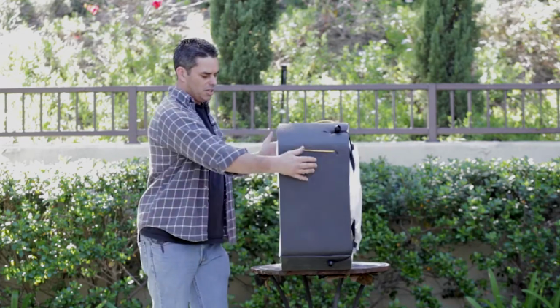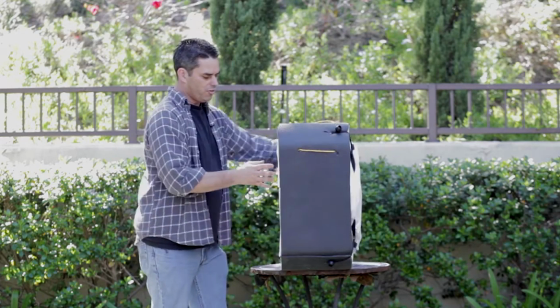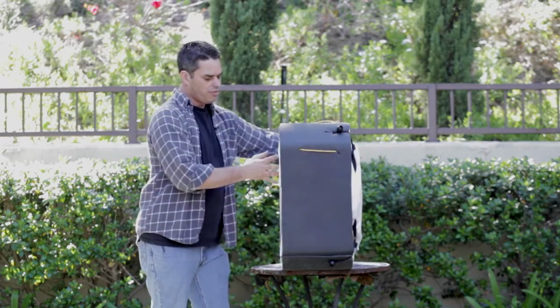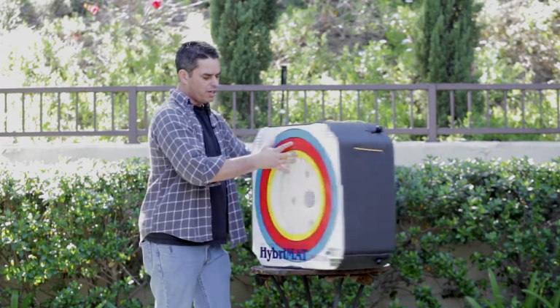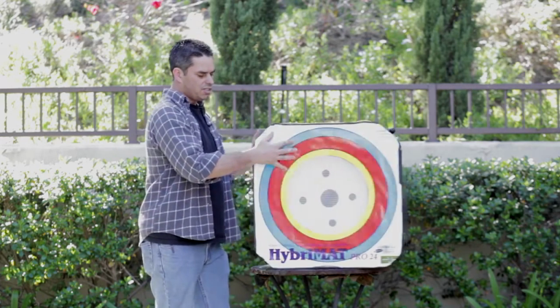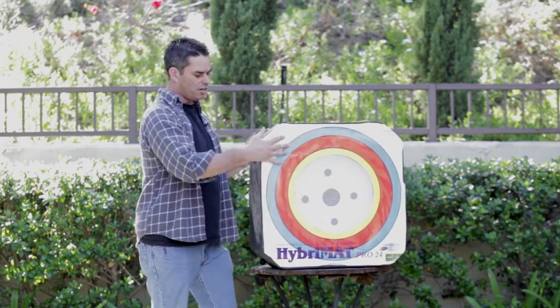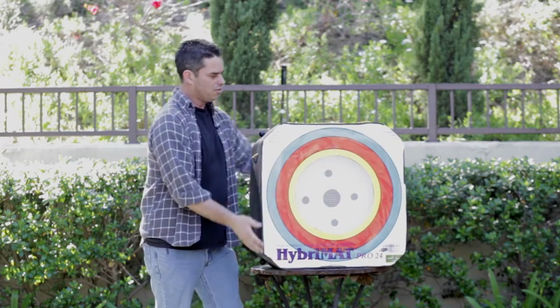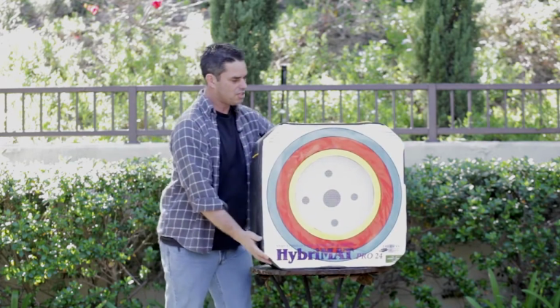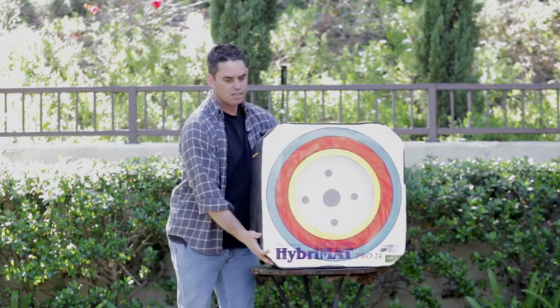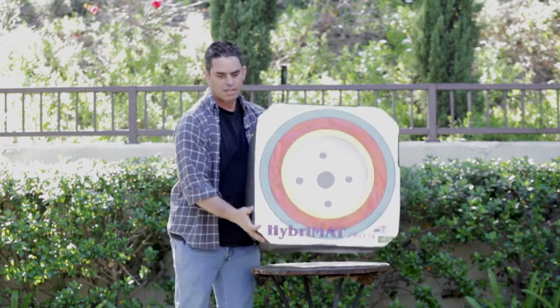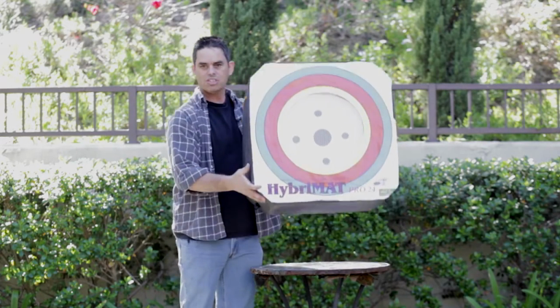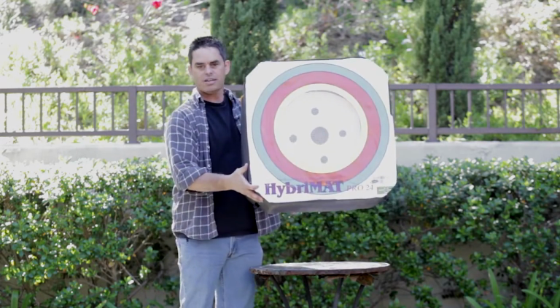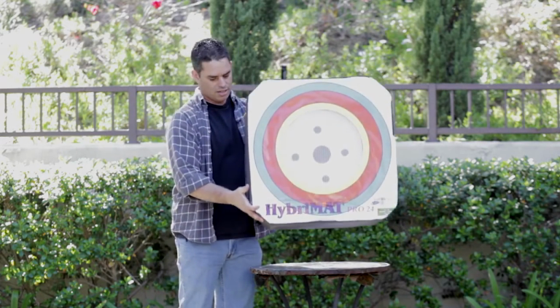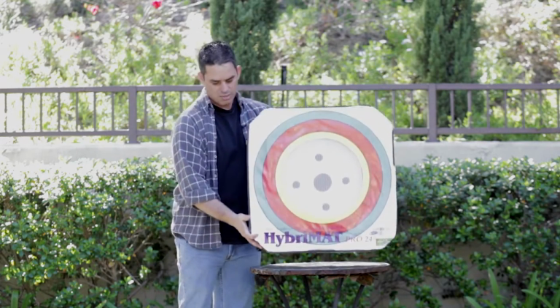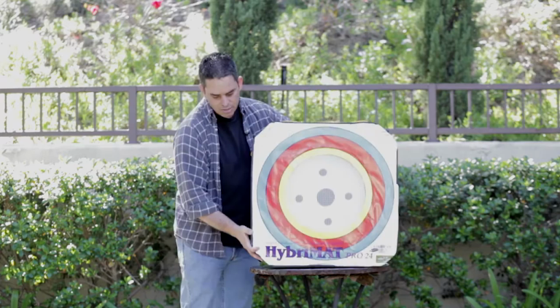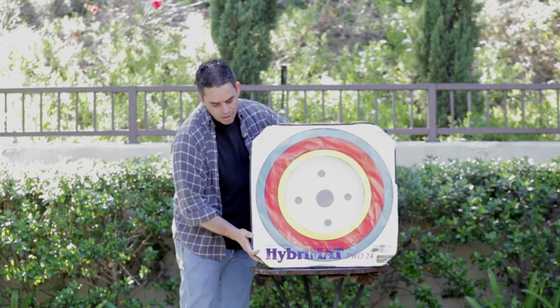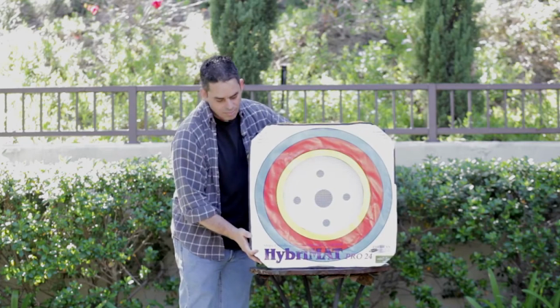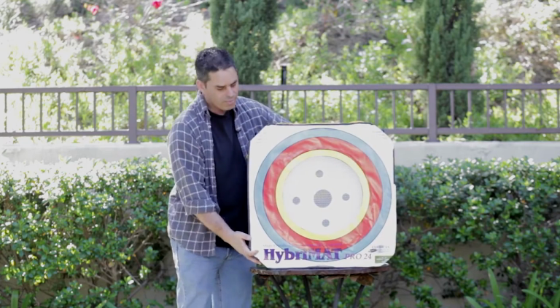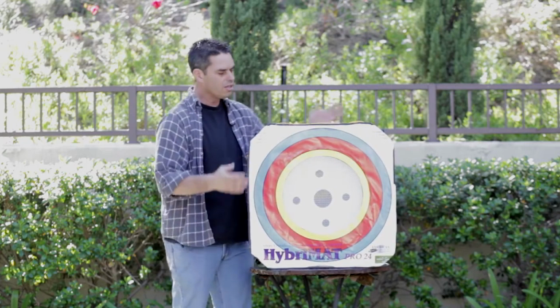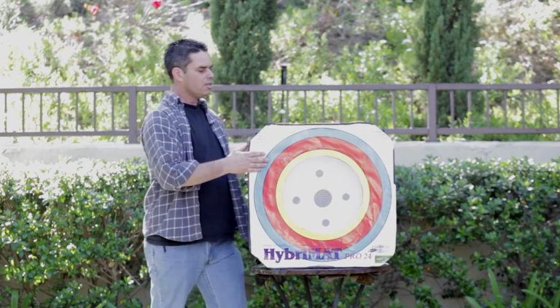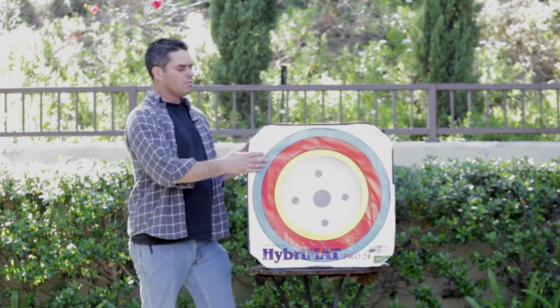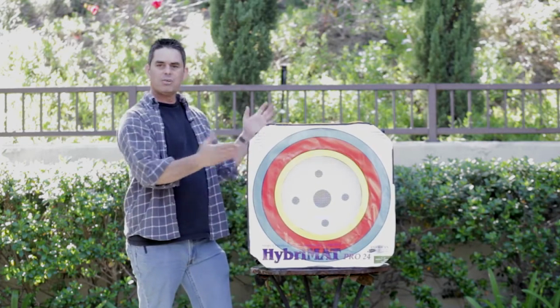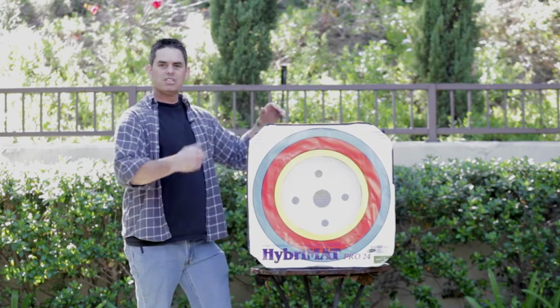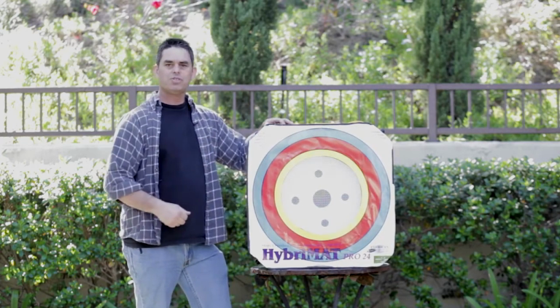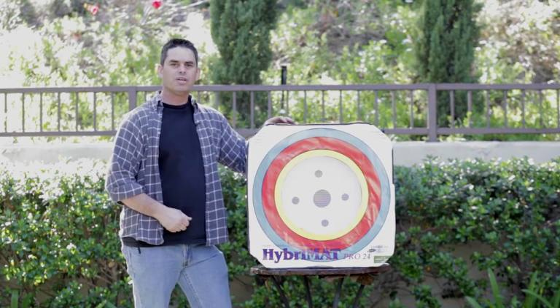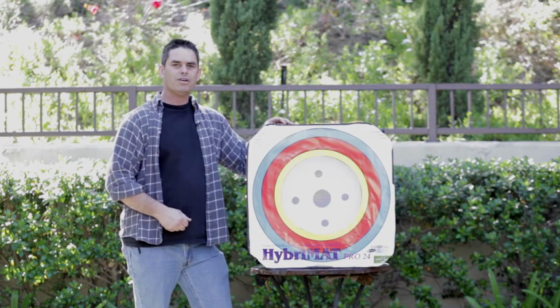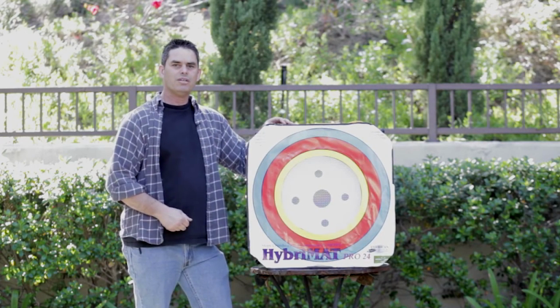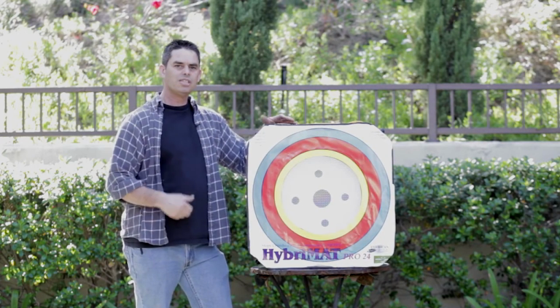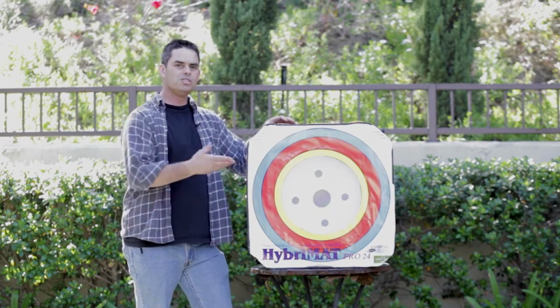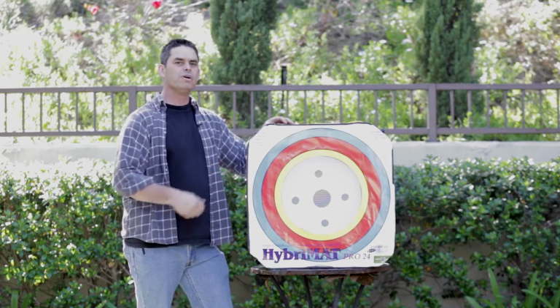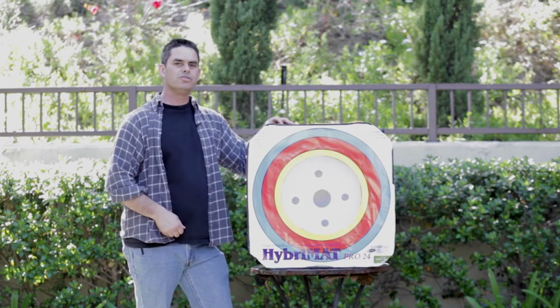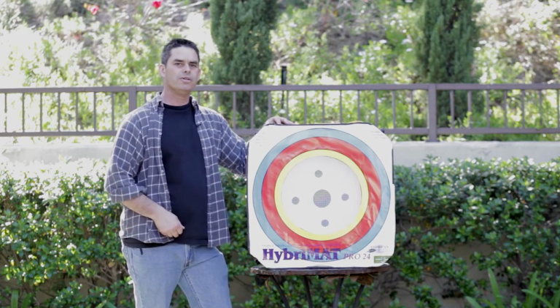It's a very, very light target — much lighter than I expected it would be. But anyway, that's enough talking about it, let's actually shoot some arrows through it.